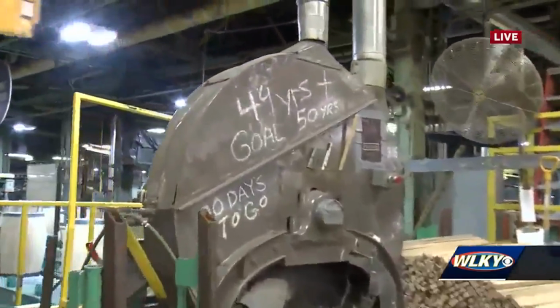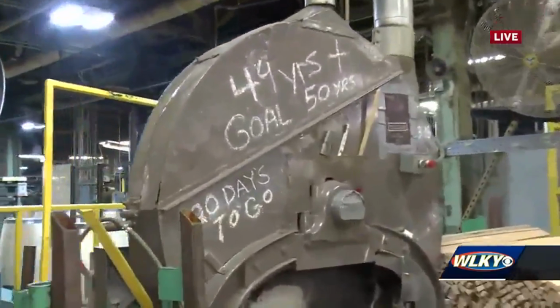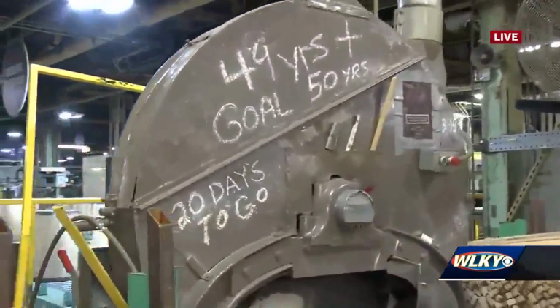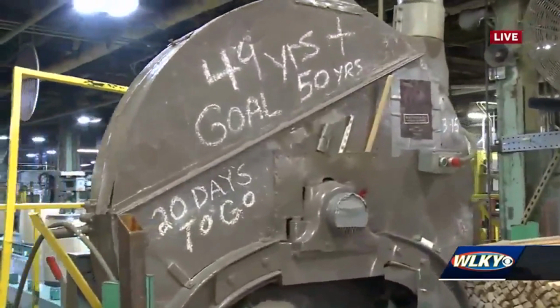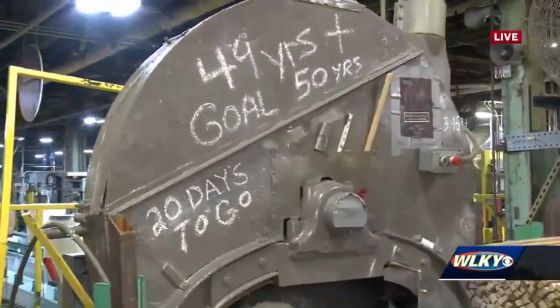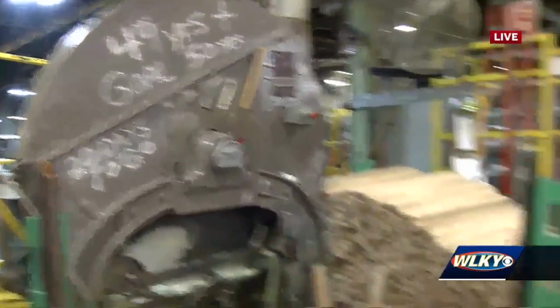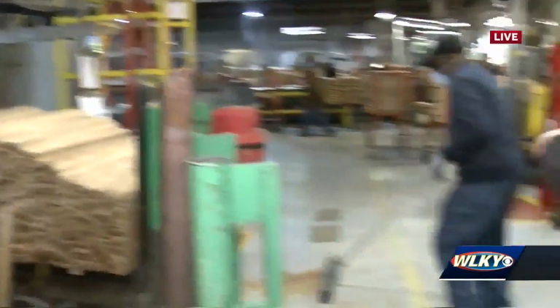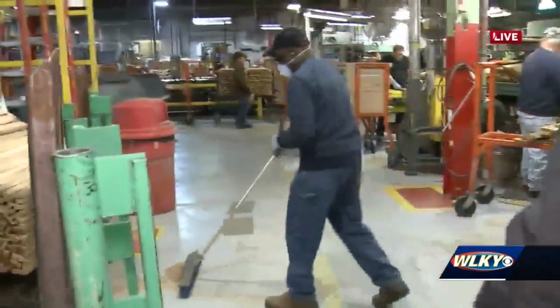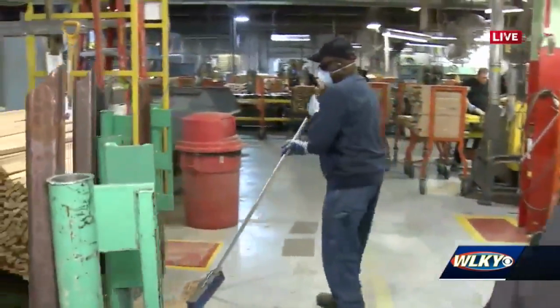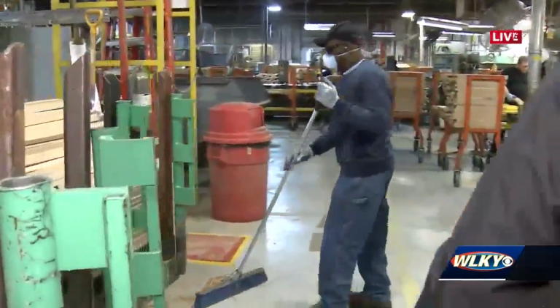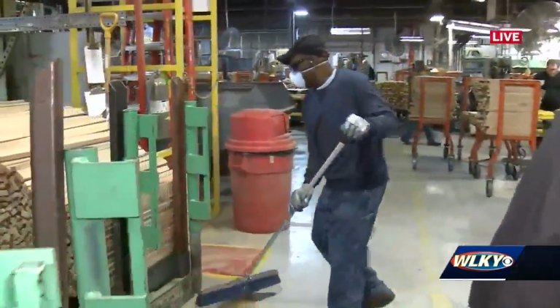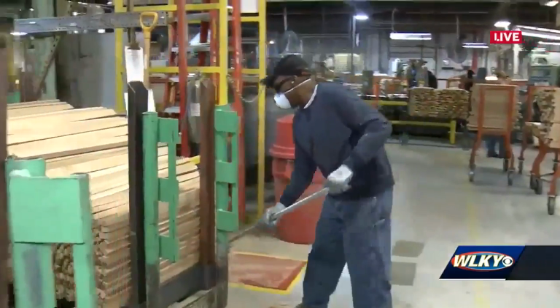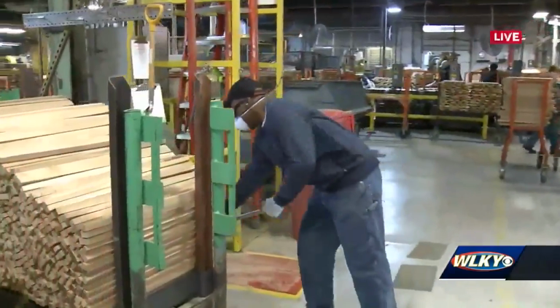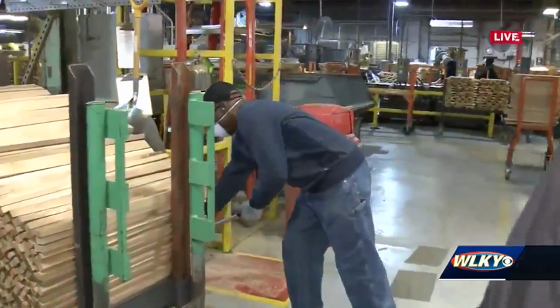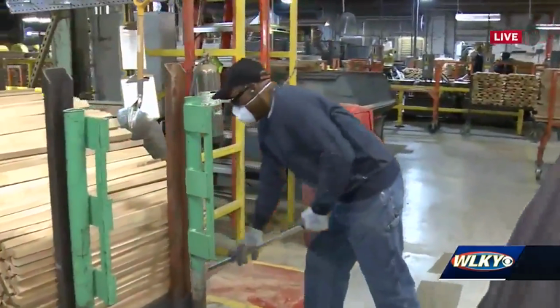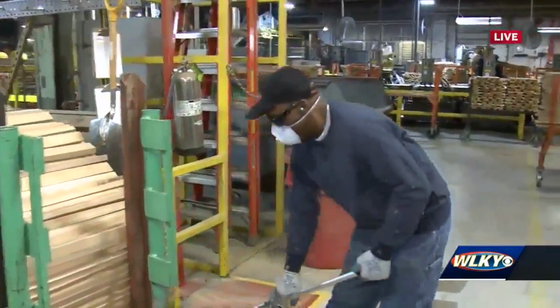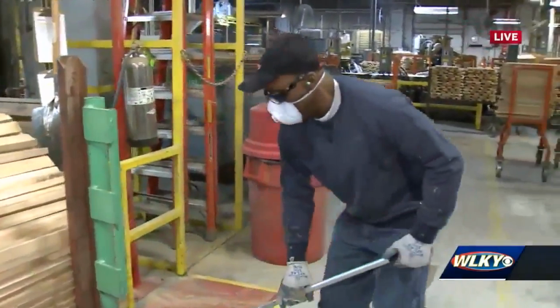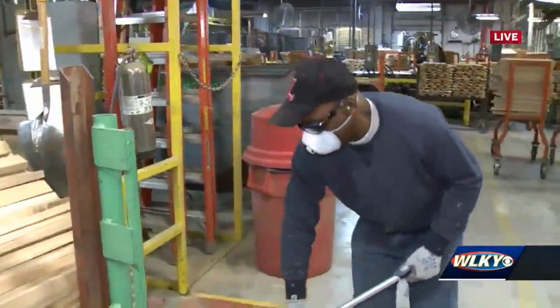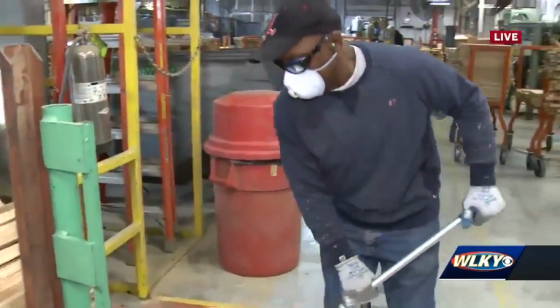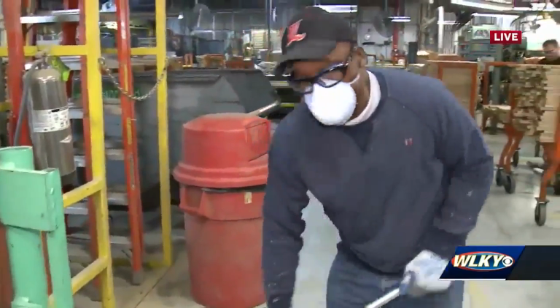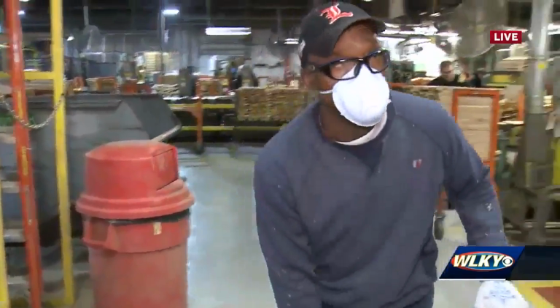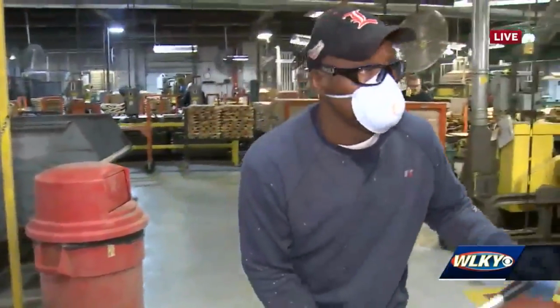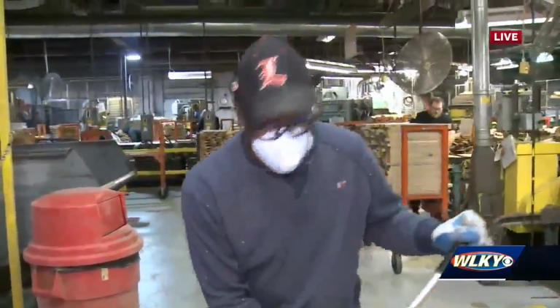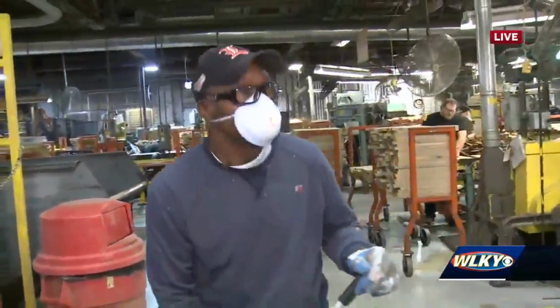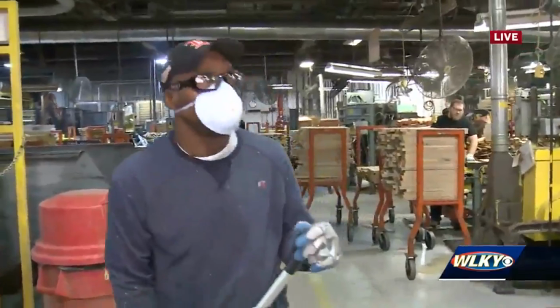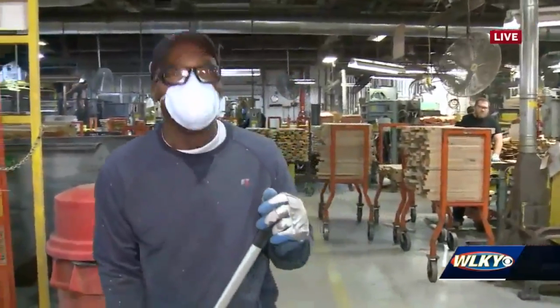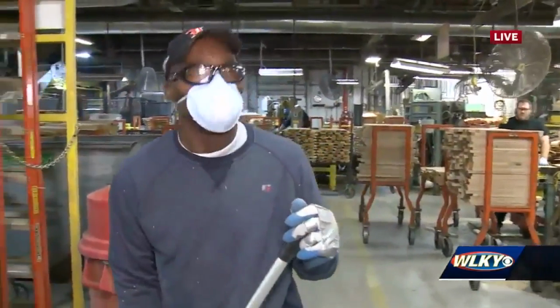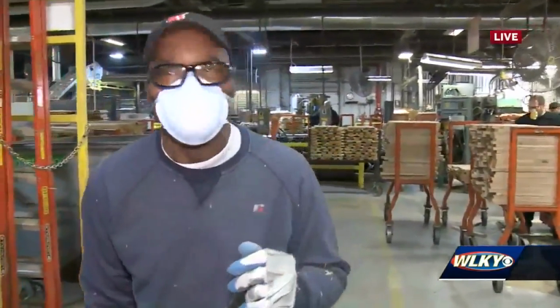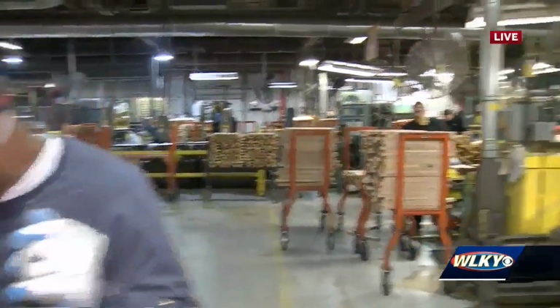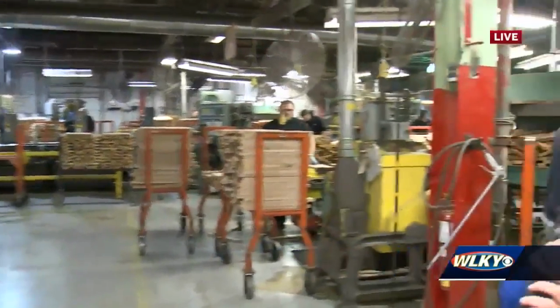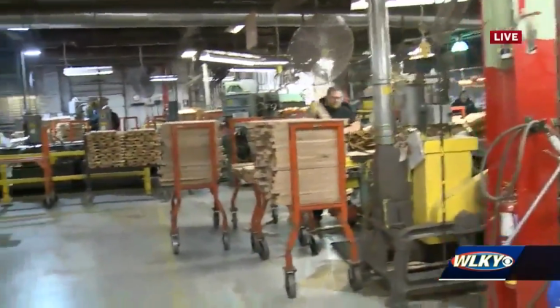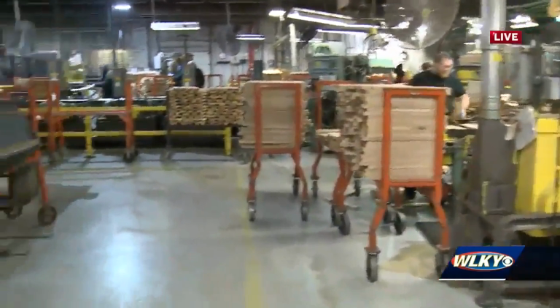He's got the countdown here on his wheel. You see Charlie — he's trying to clean up his work area with the camera here. Good morning, Charlie! Alright, 20 days to go.